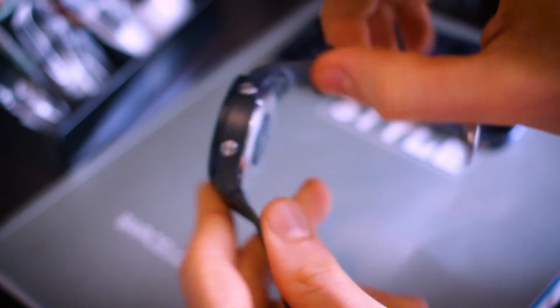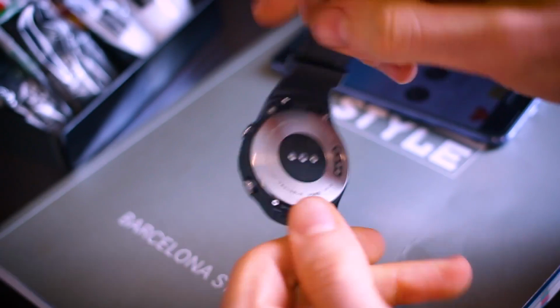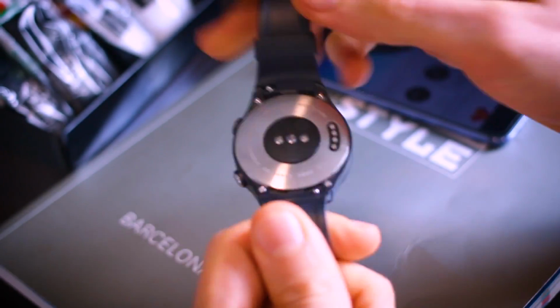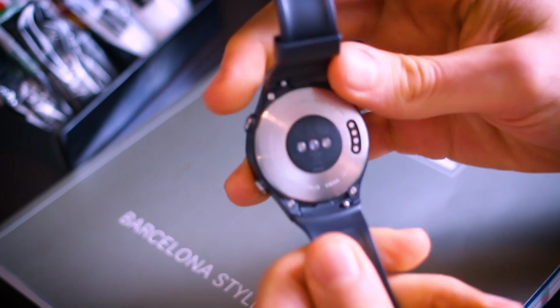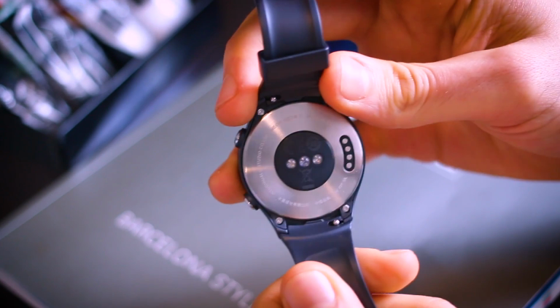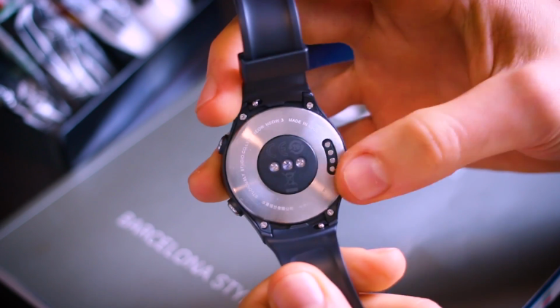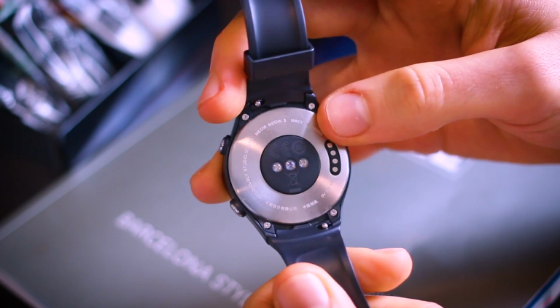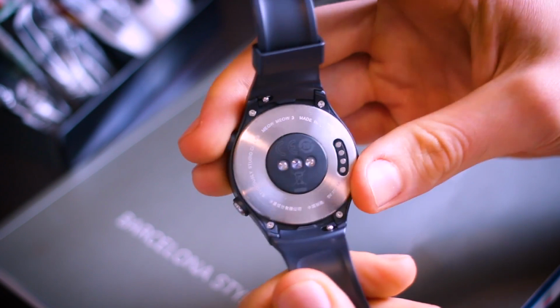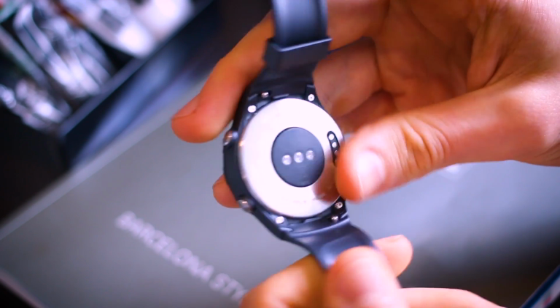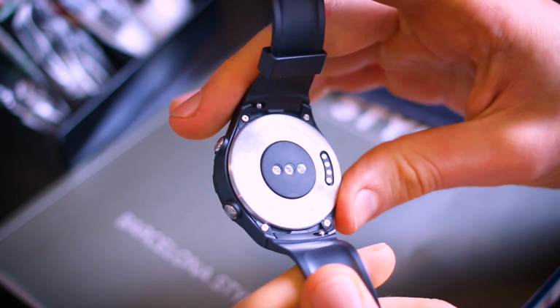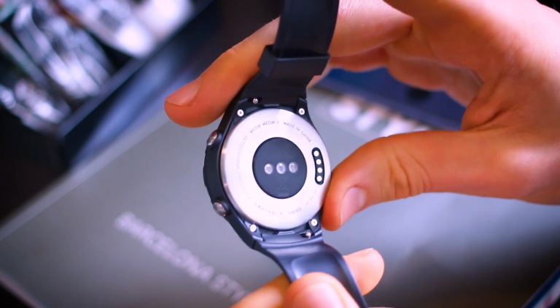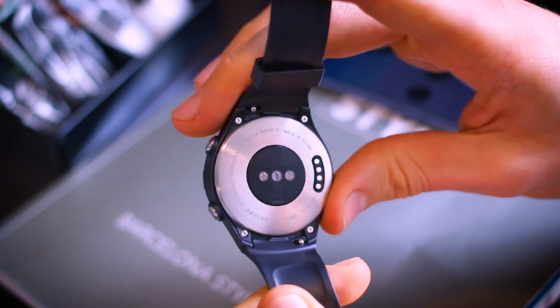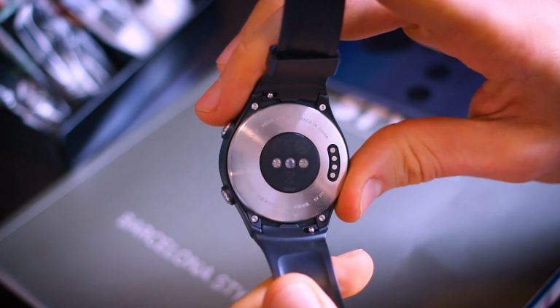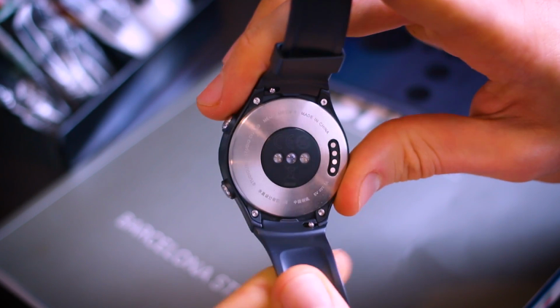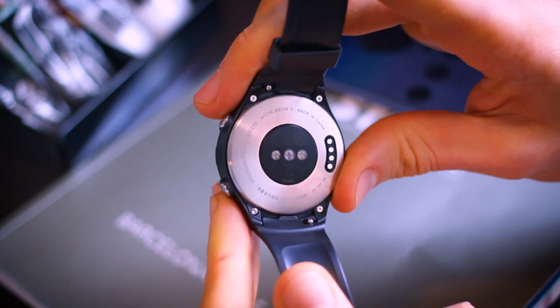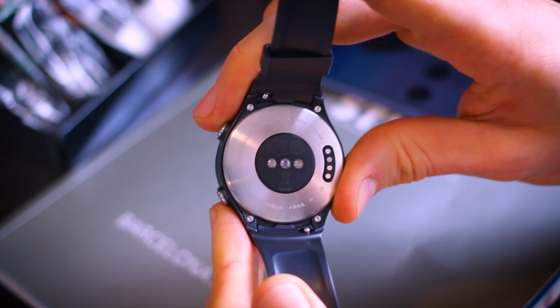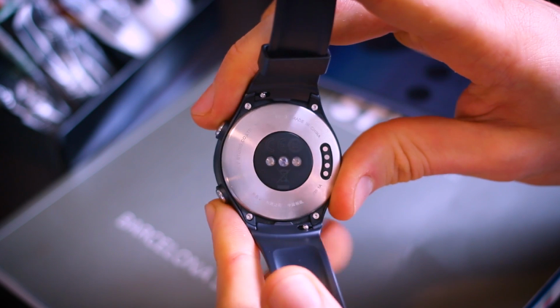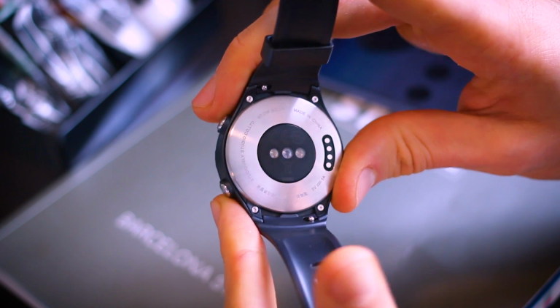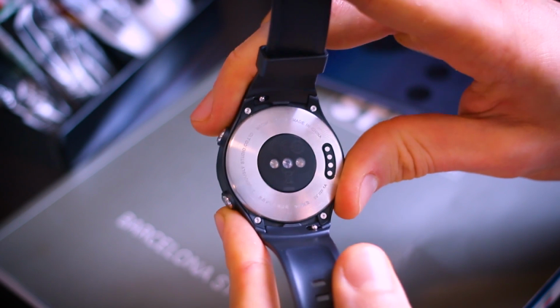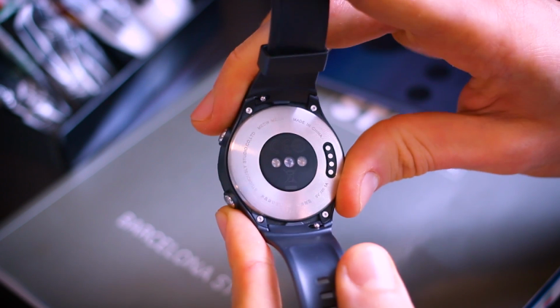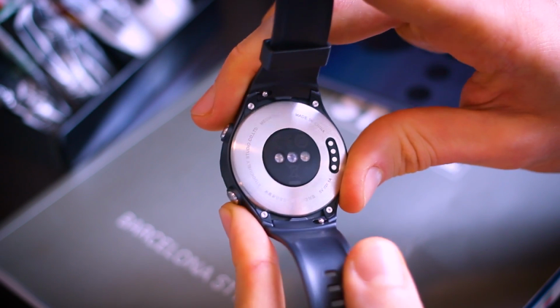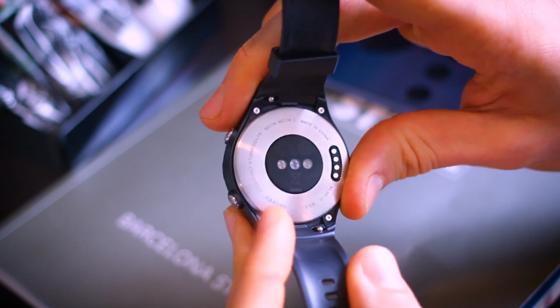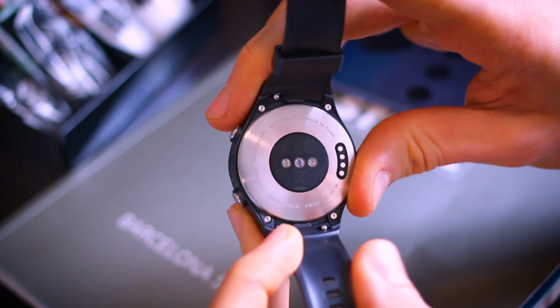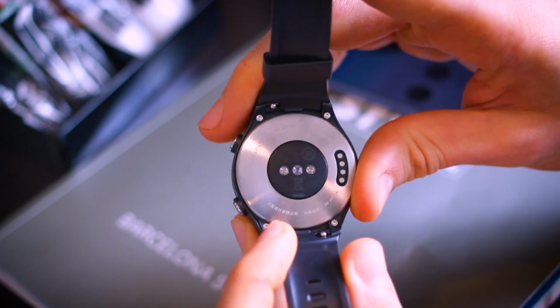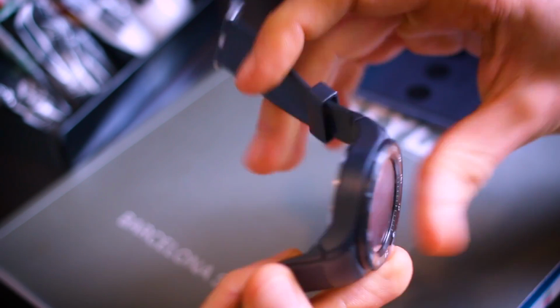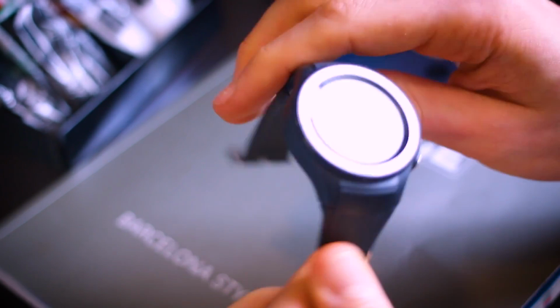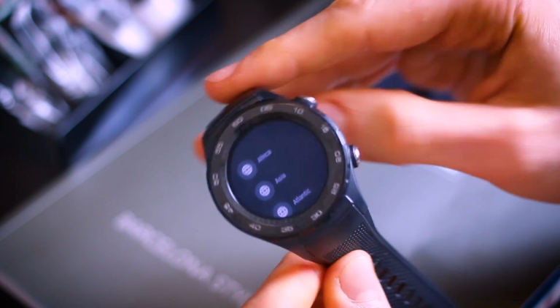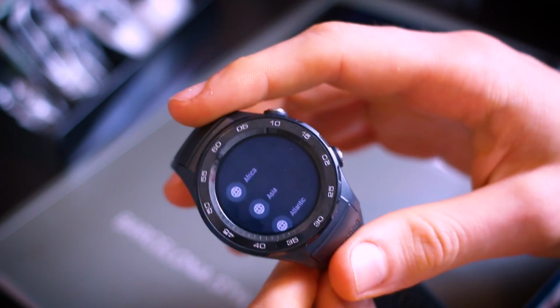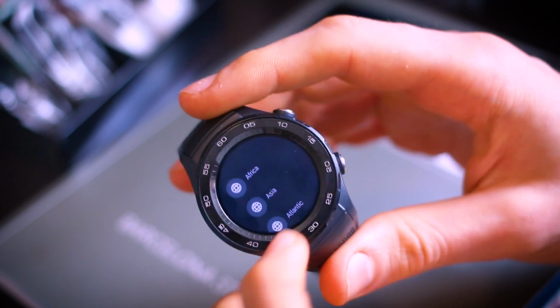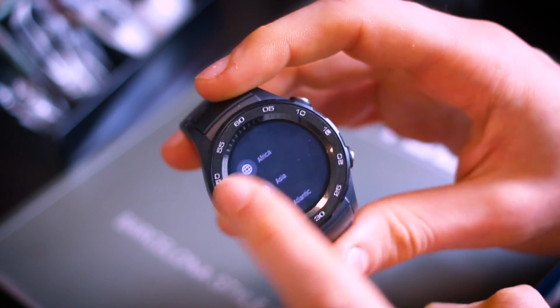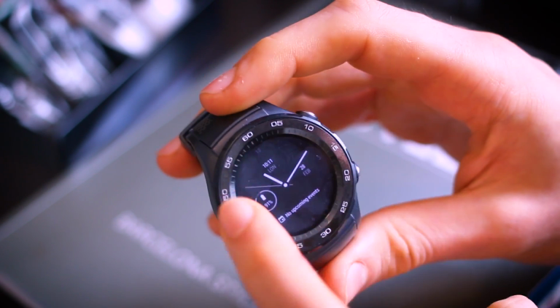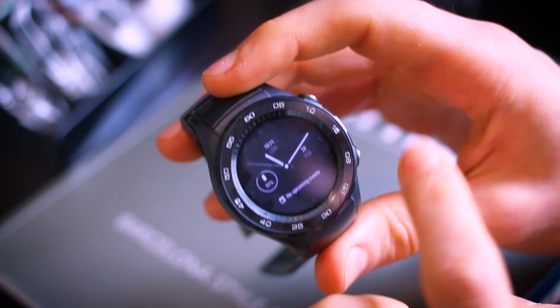Around the back you've got a heart rate monitor and four pins. In sports mode, the heart rate monitor takes a reading every second; otherwise it takes readings at intervals to keep track. There is also GPS under this thing.